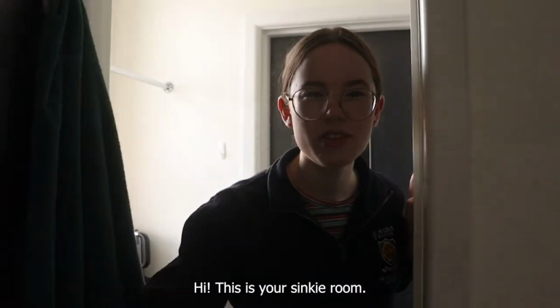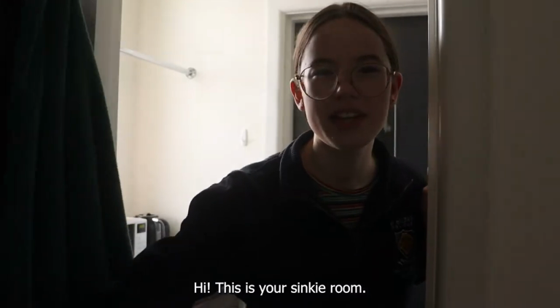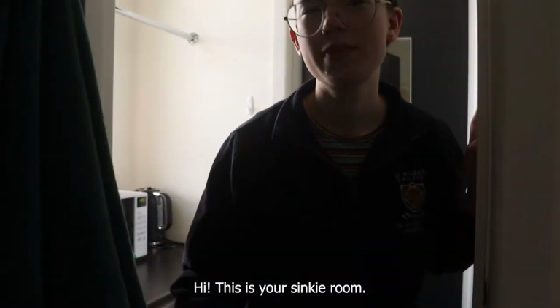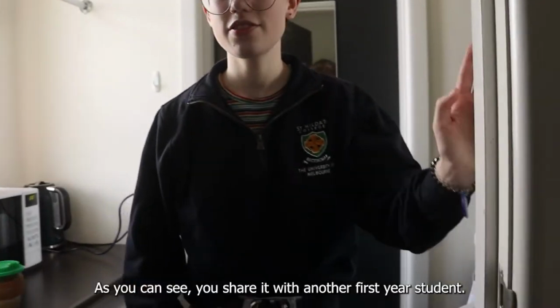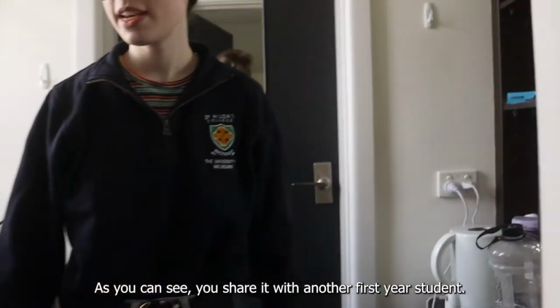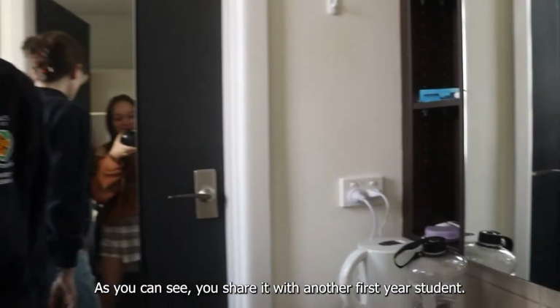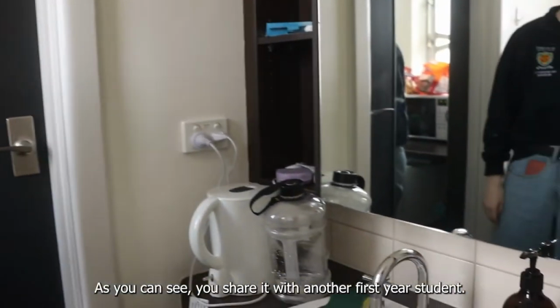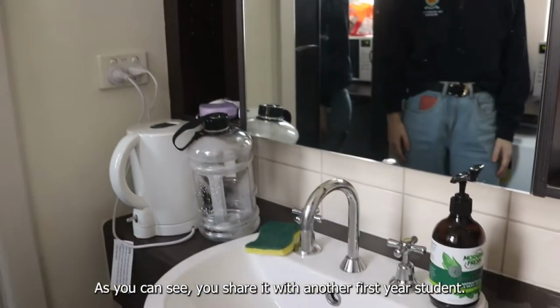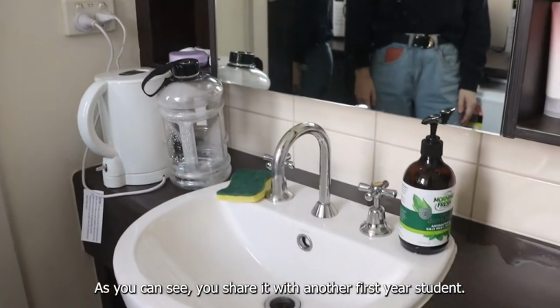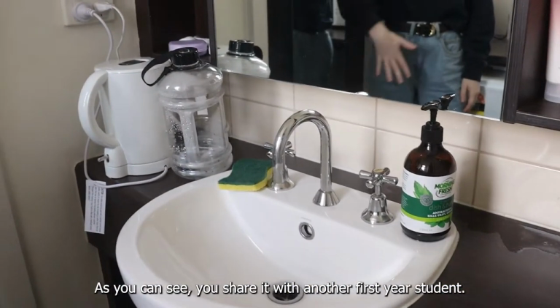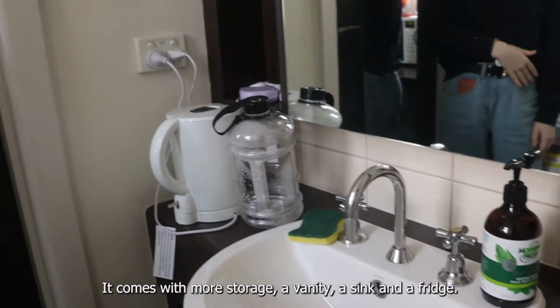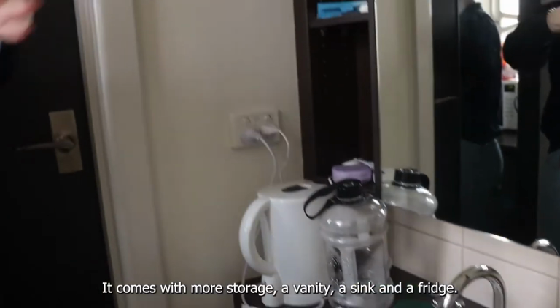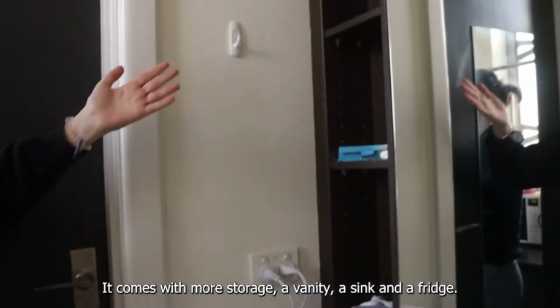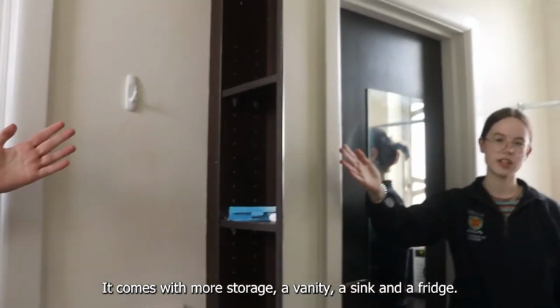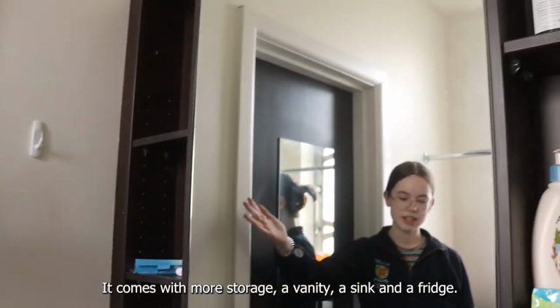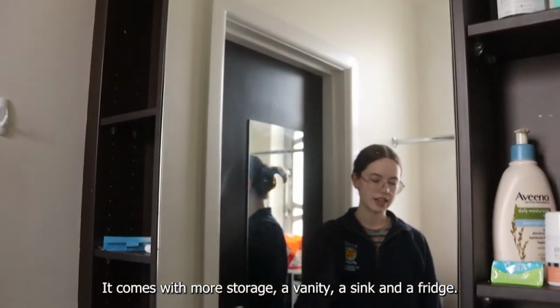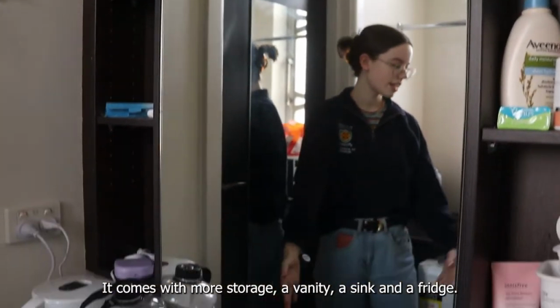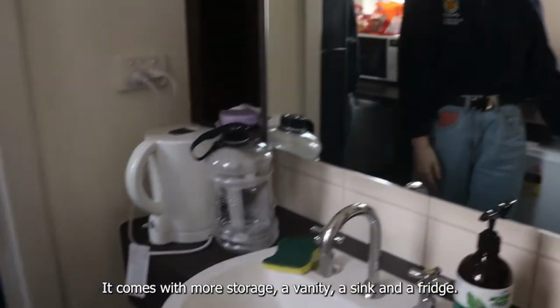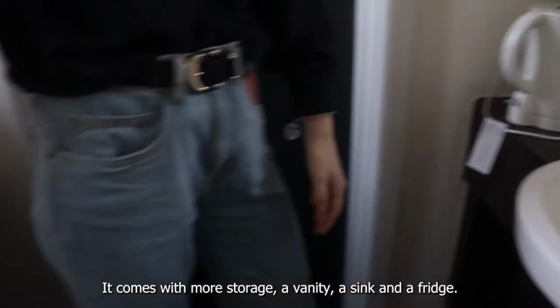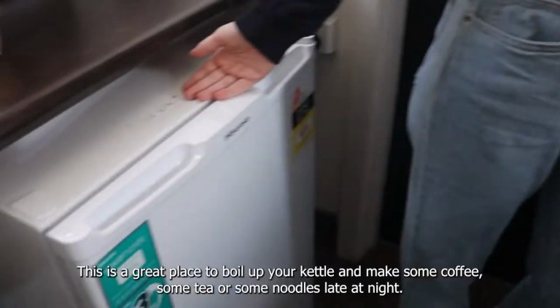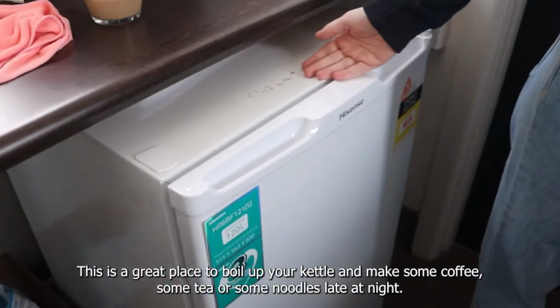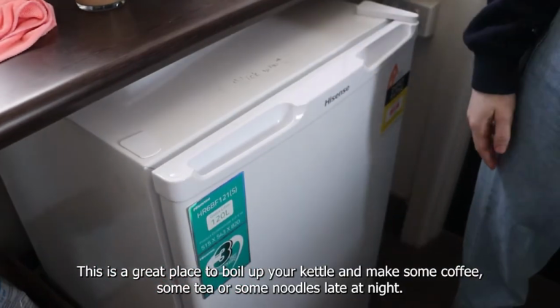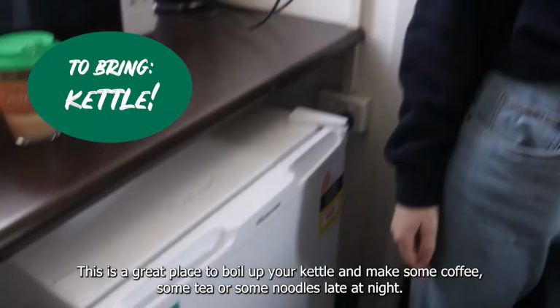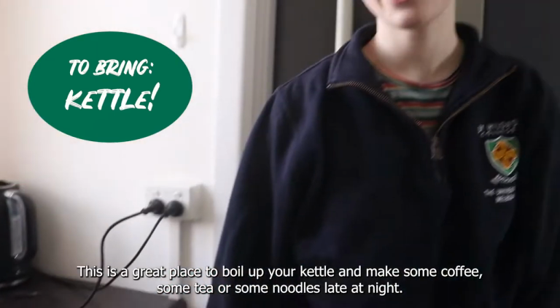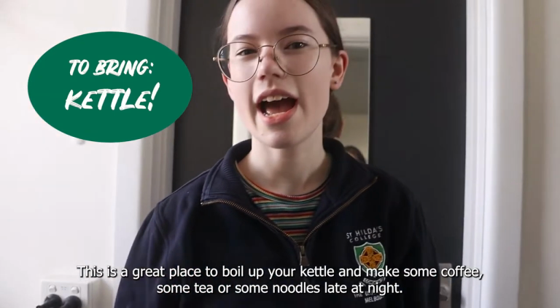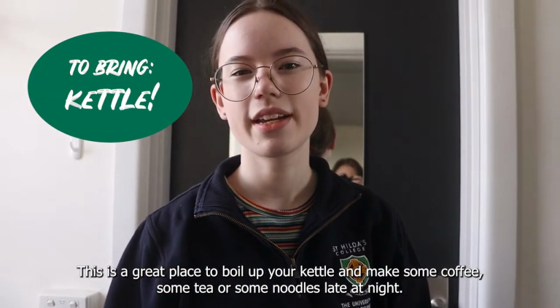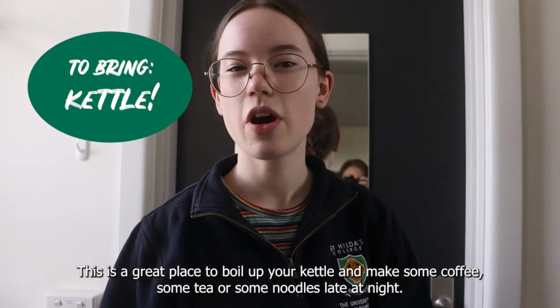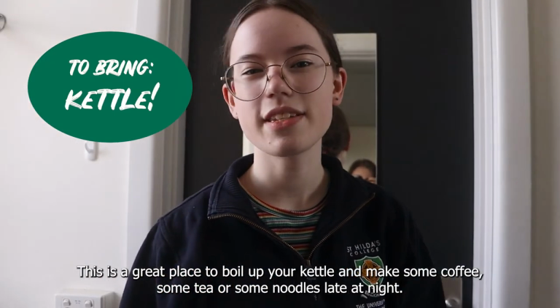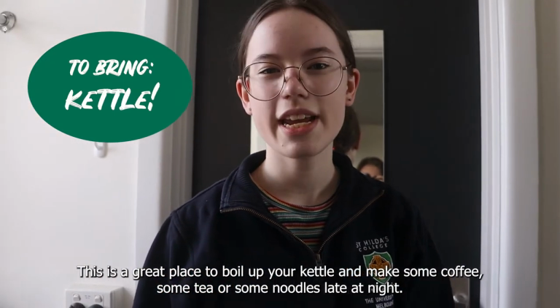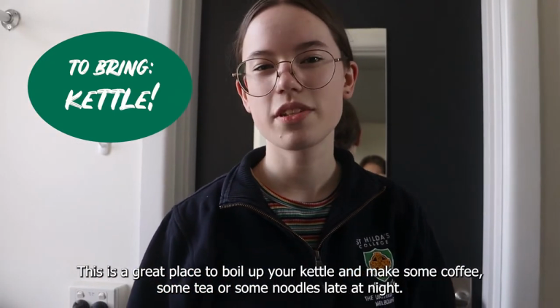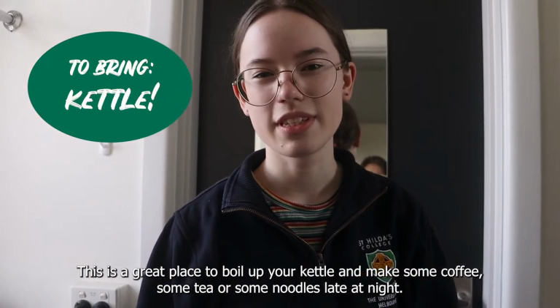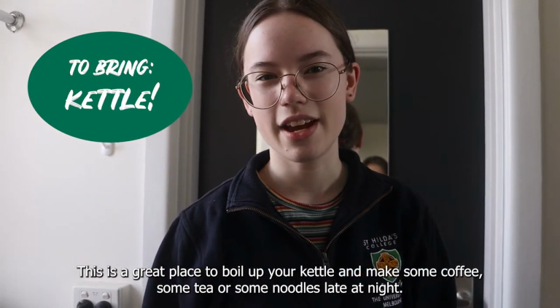This is your sink room. As you can see, you share it with another first year student. It comes with more storage, a vanity, a sink and a fridge. This is a great place to boil up your kettle and make some coffee, some tea, or some noodles late at night.